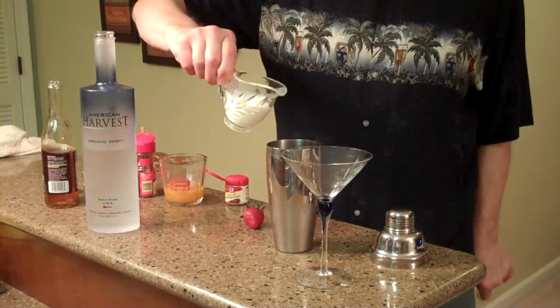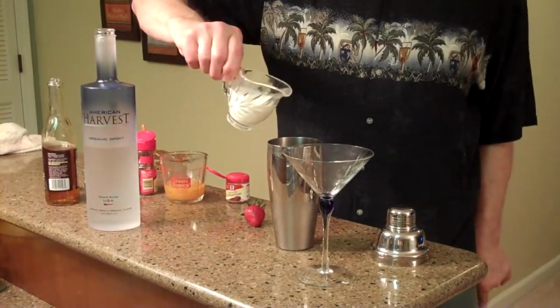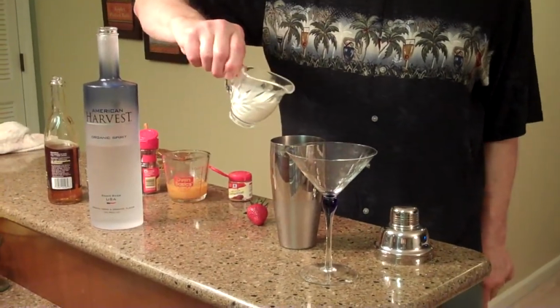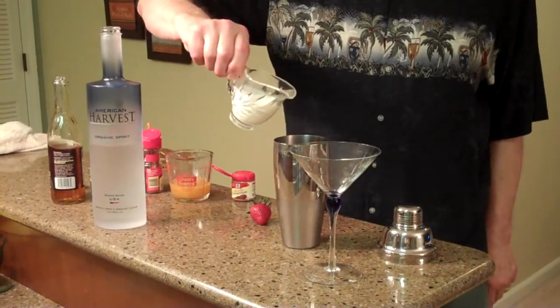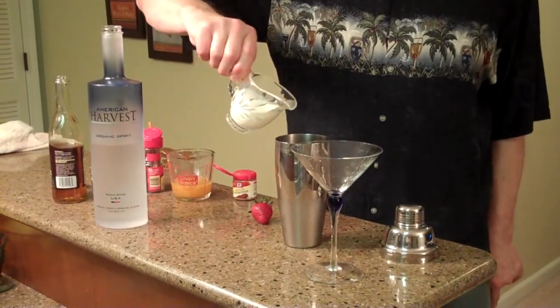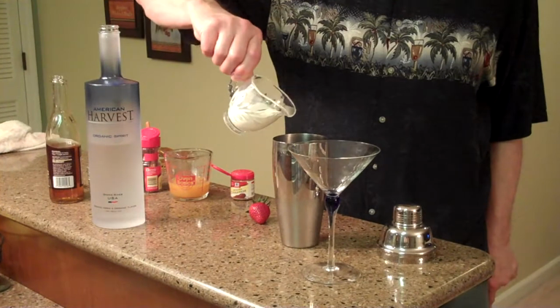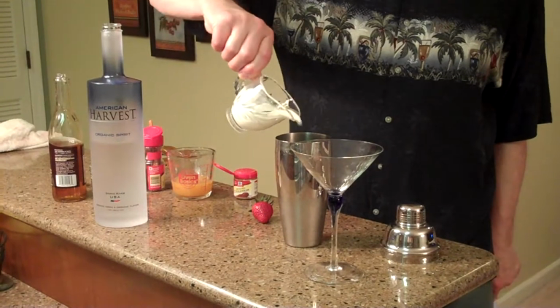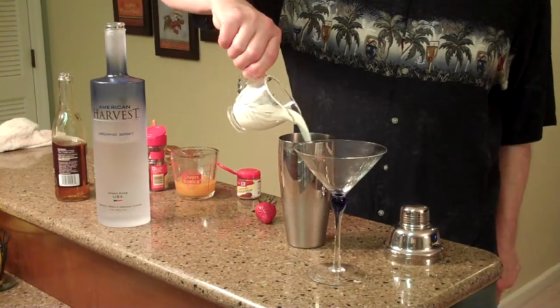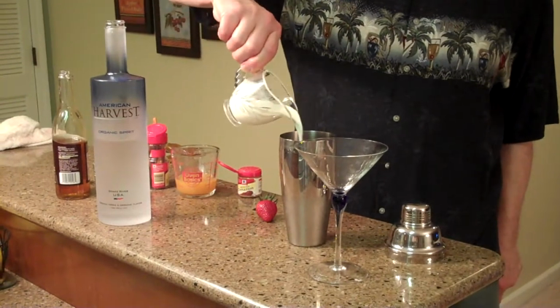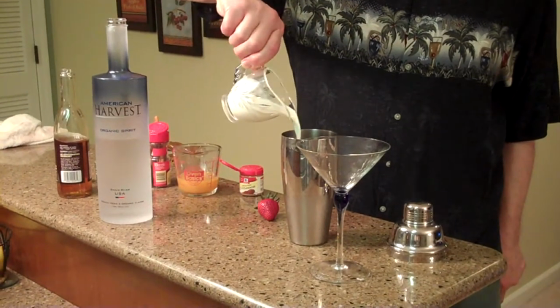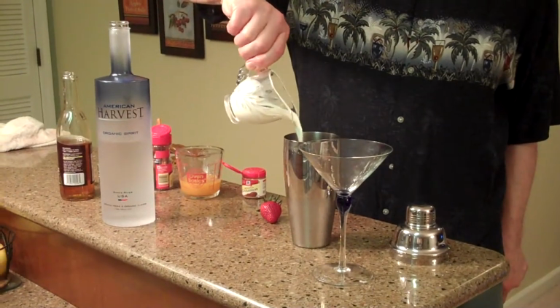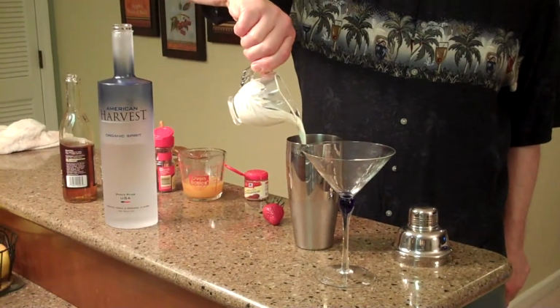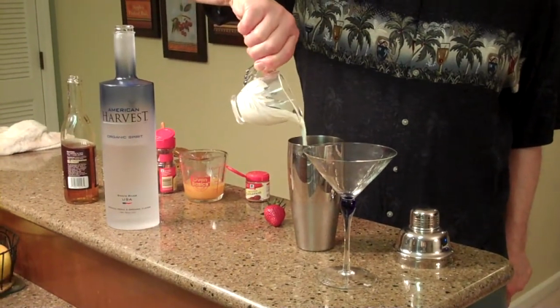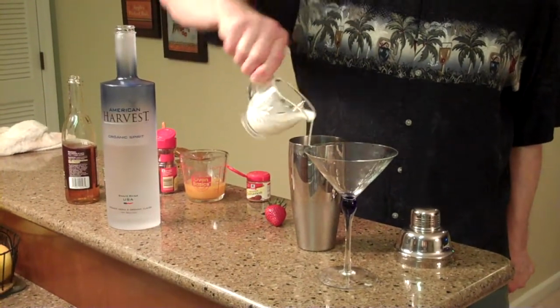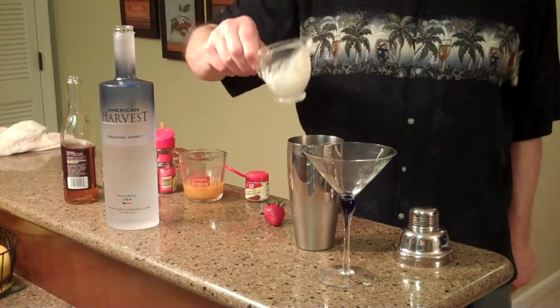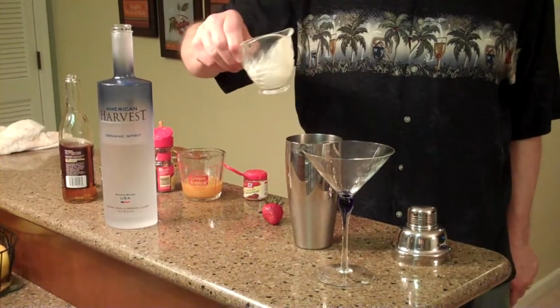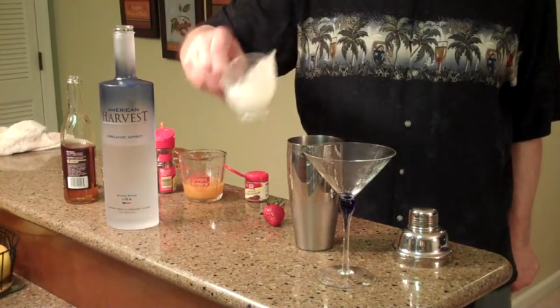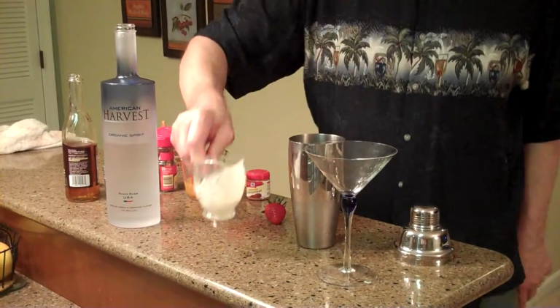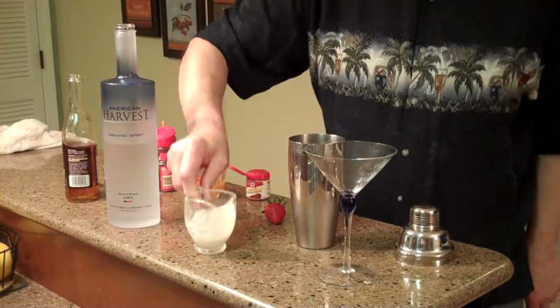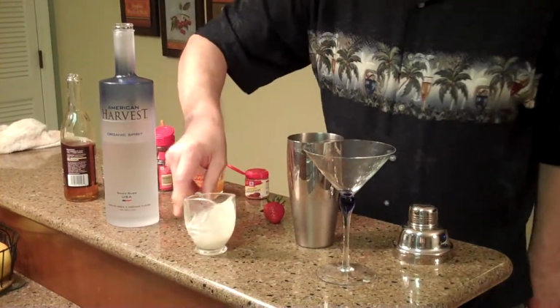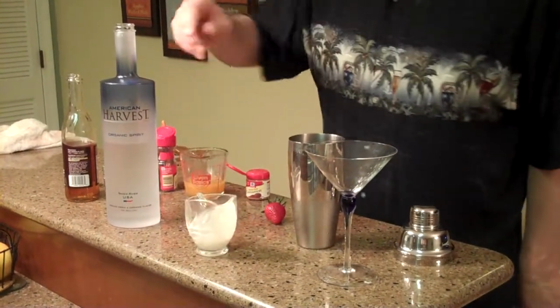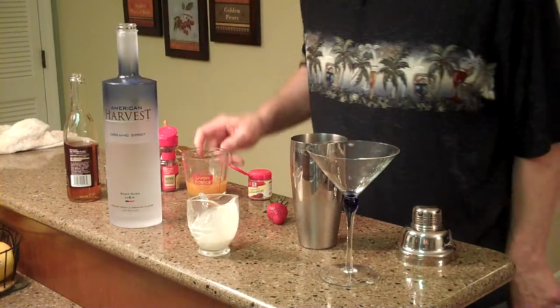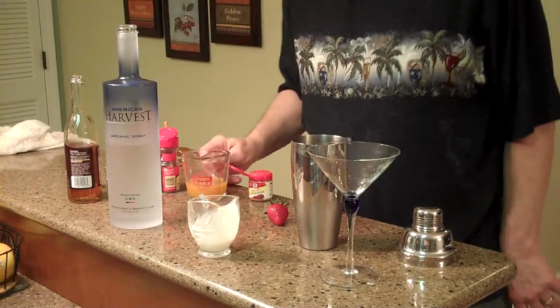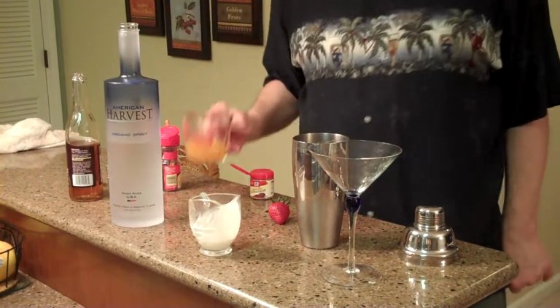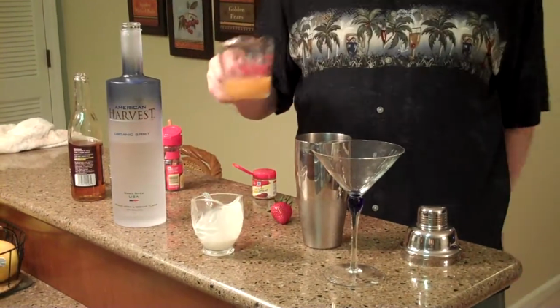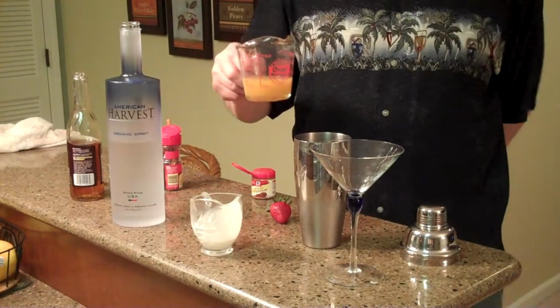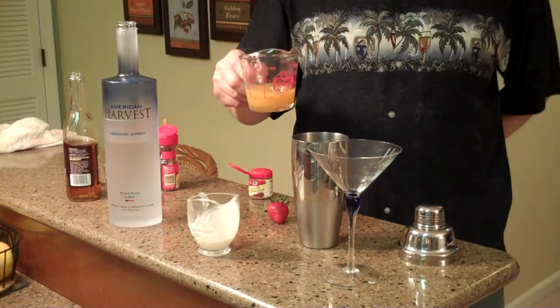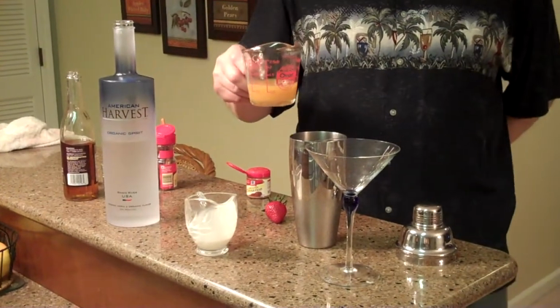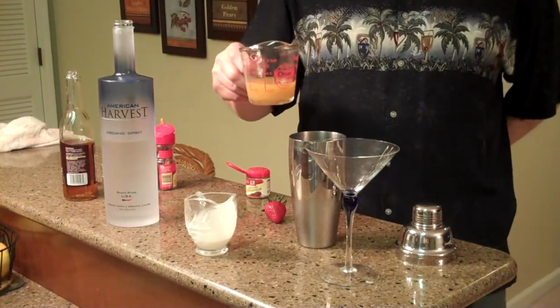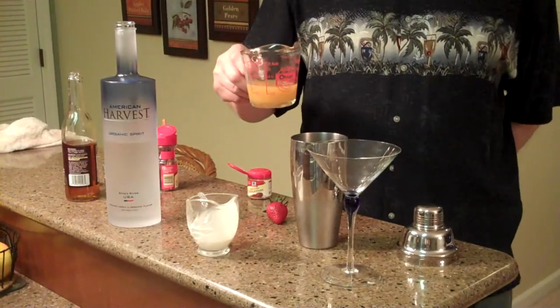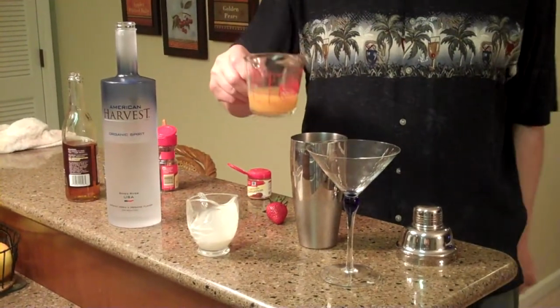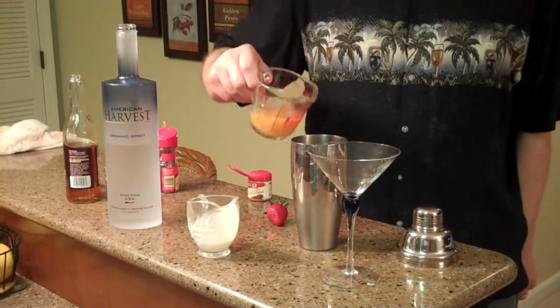Now we've got about two ounces of heavy whipping cream. This is not a low-calorie drink. And about two ounces of peach nectar.